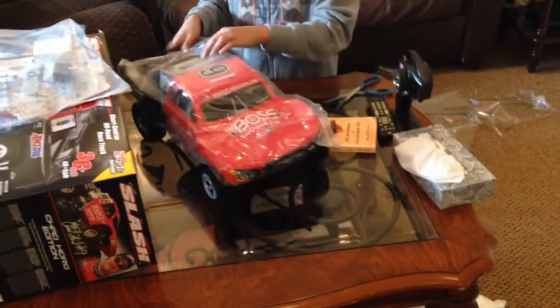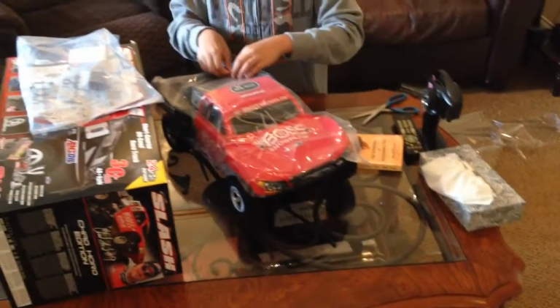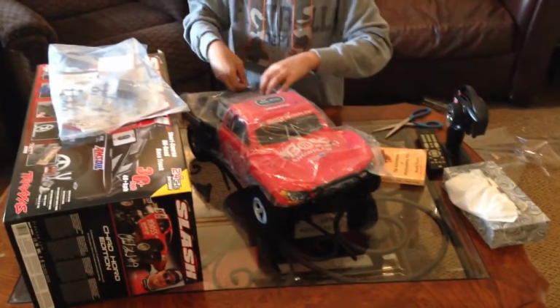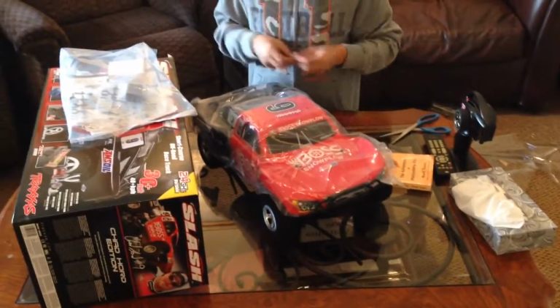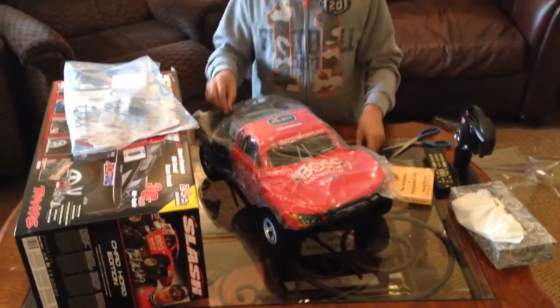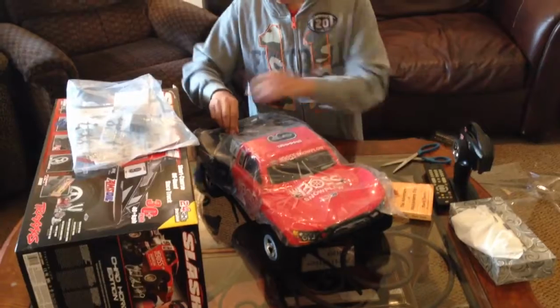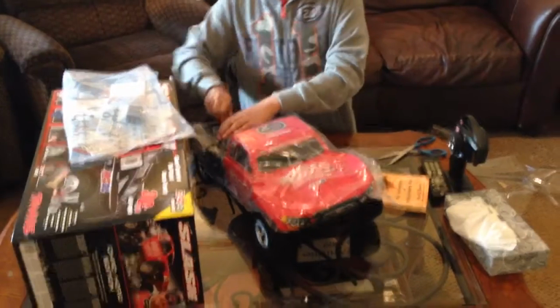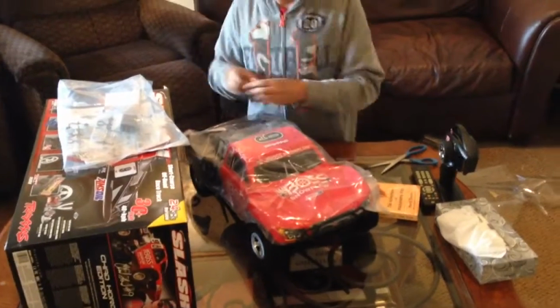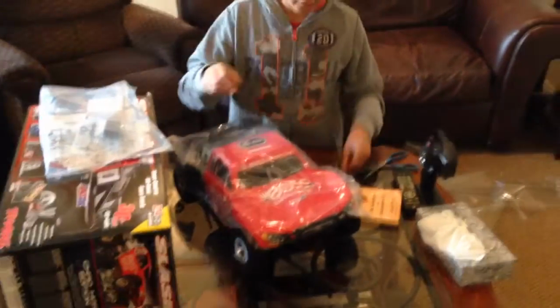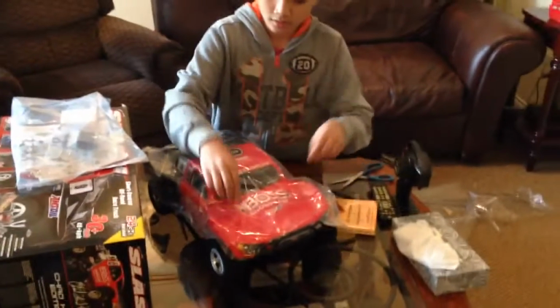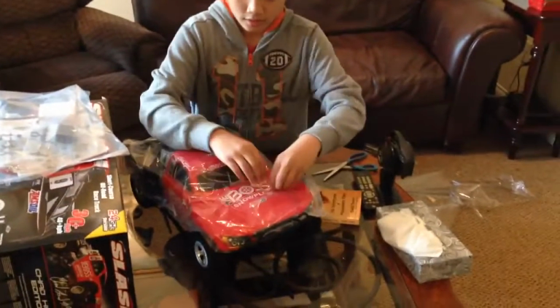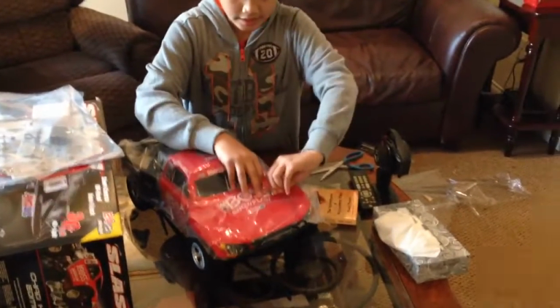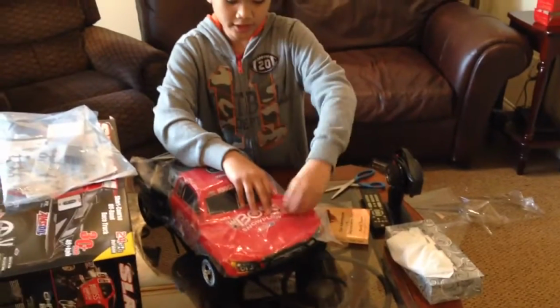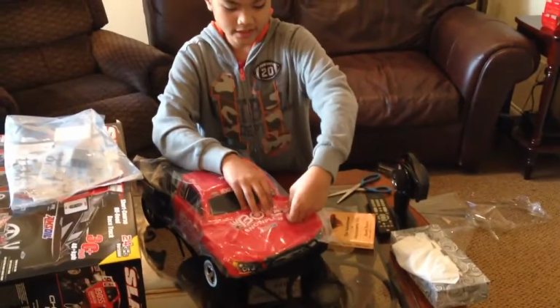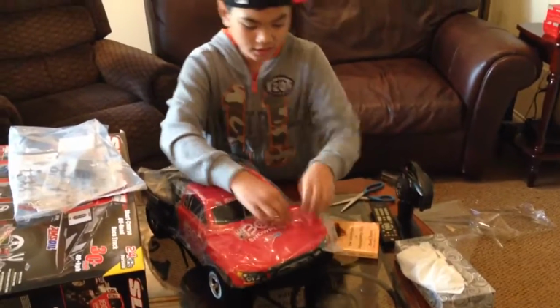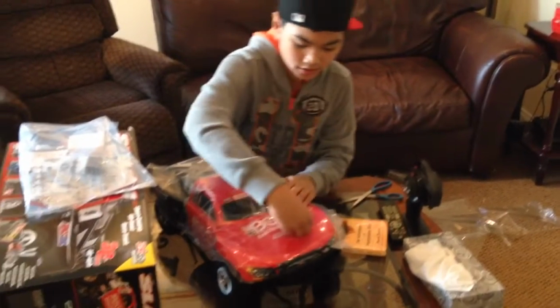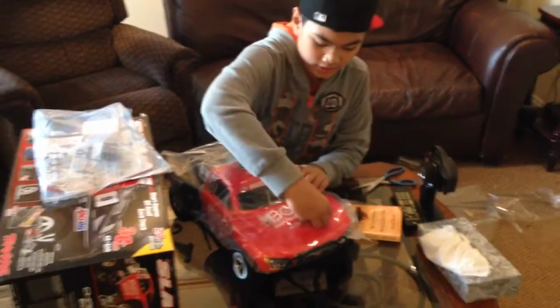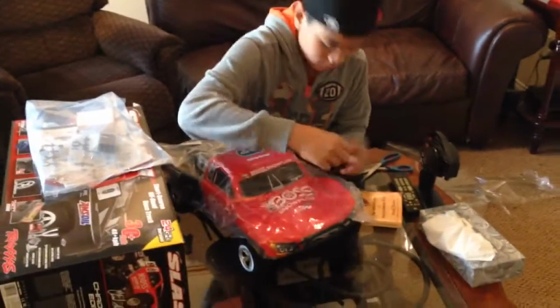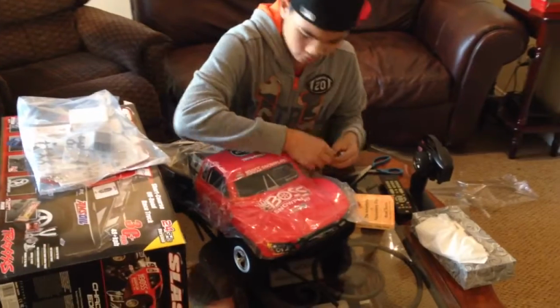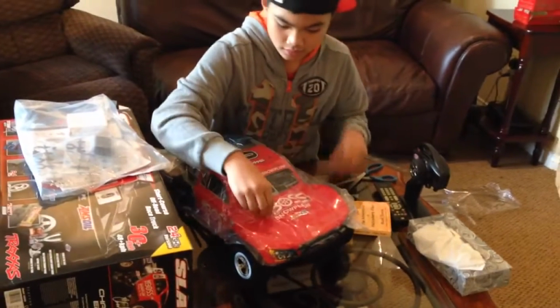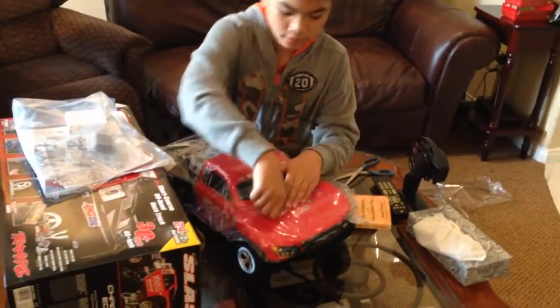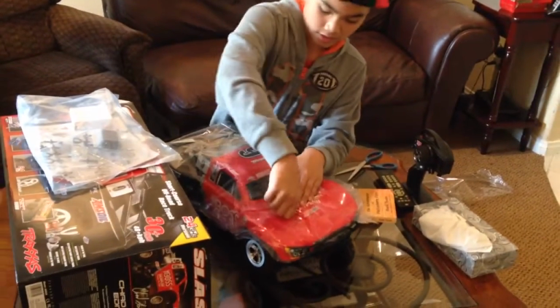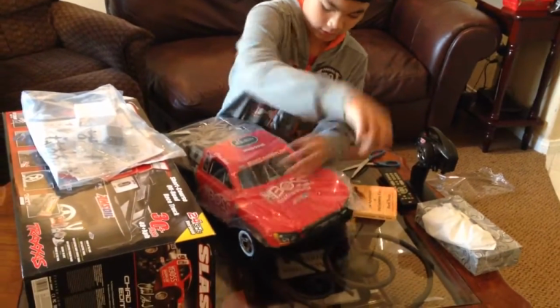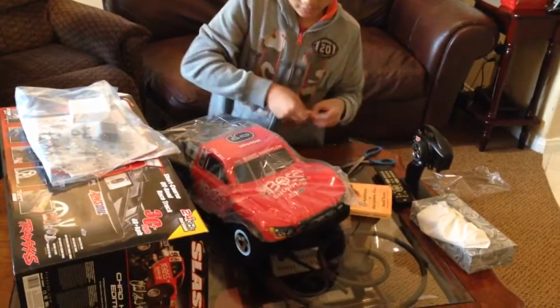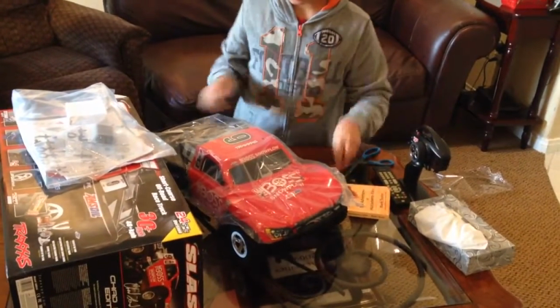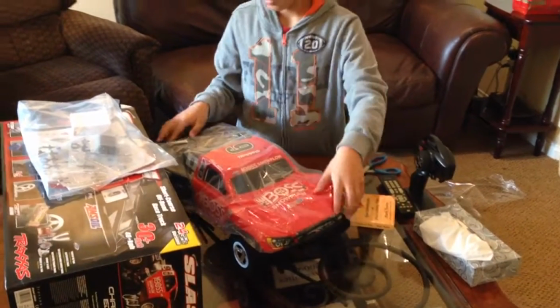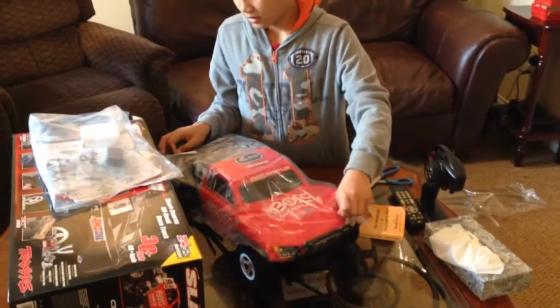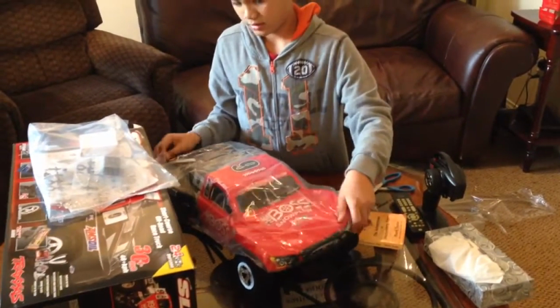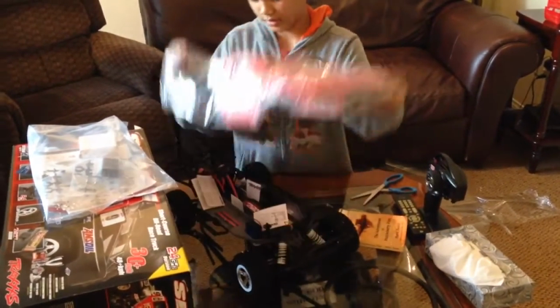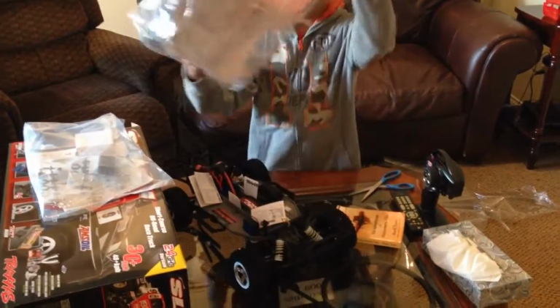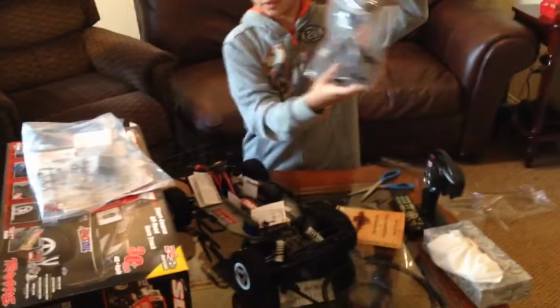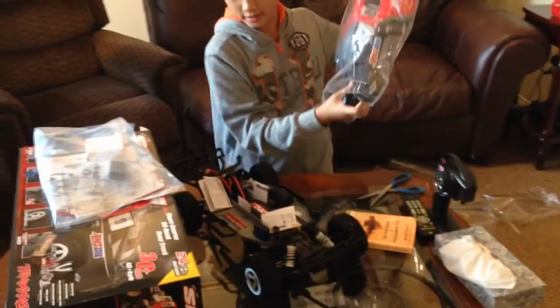First take the pins off. This is a really nice car. Really neat car. Oh yeah. Look at that.